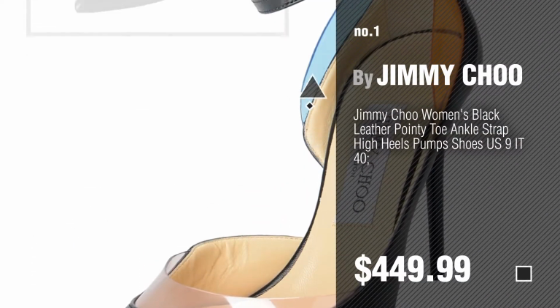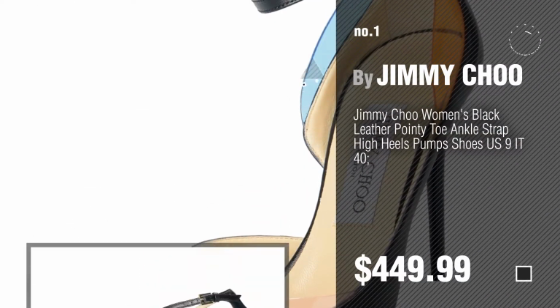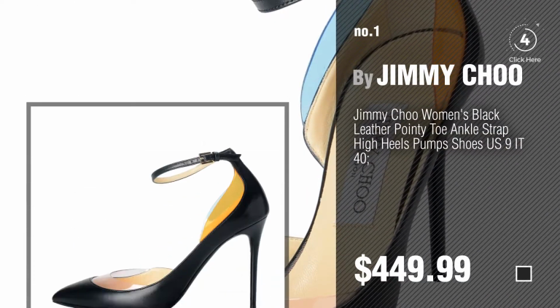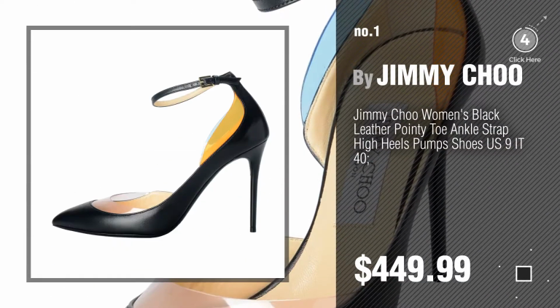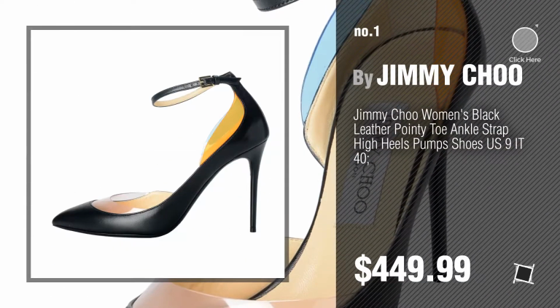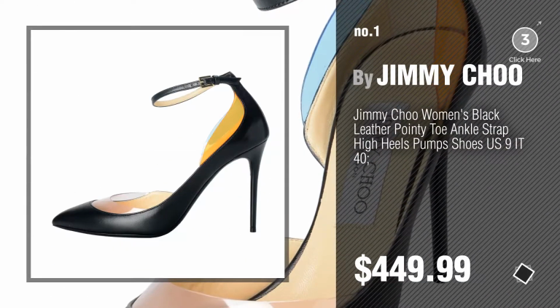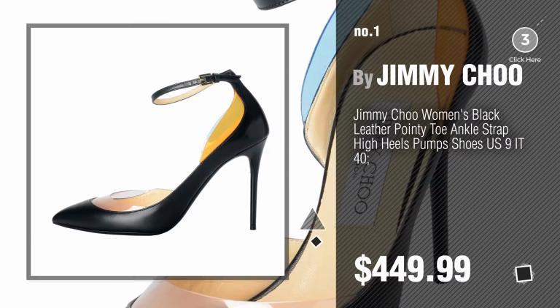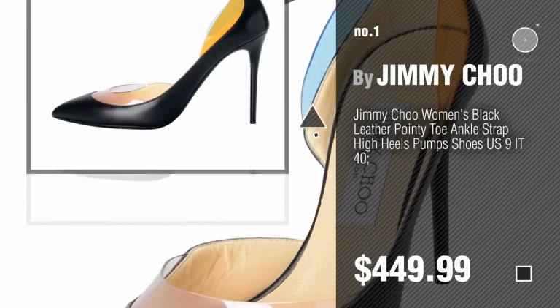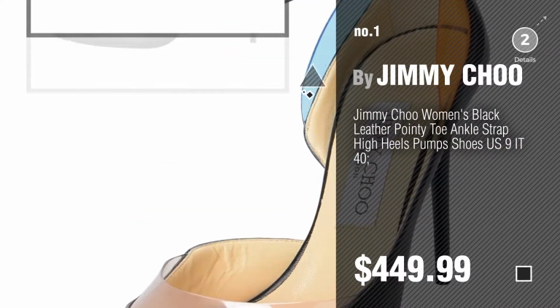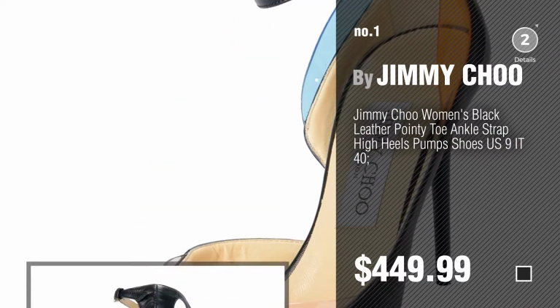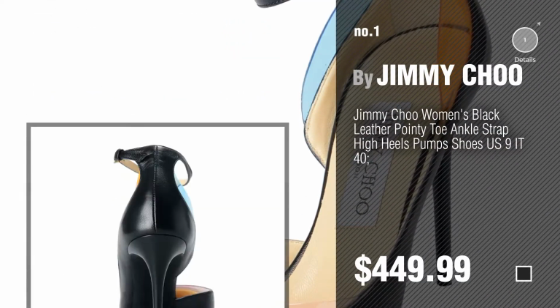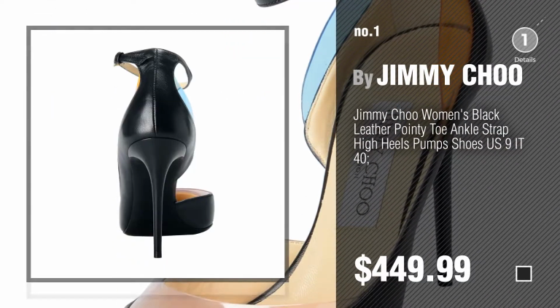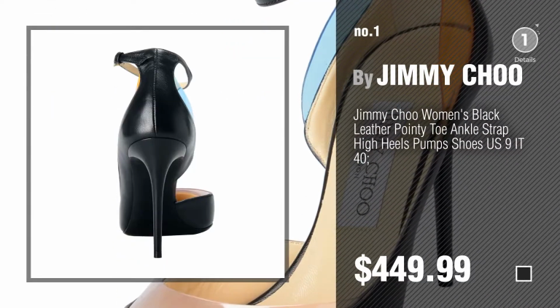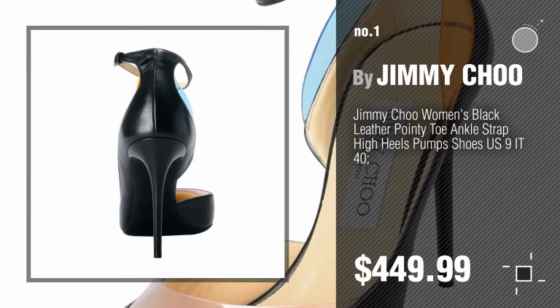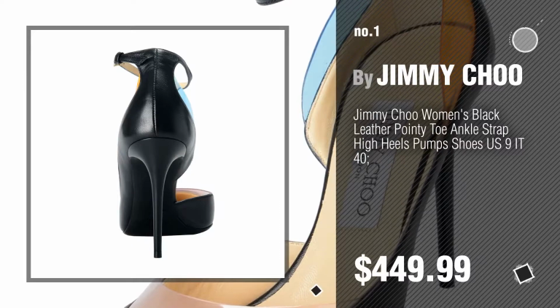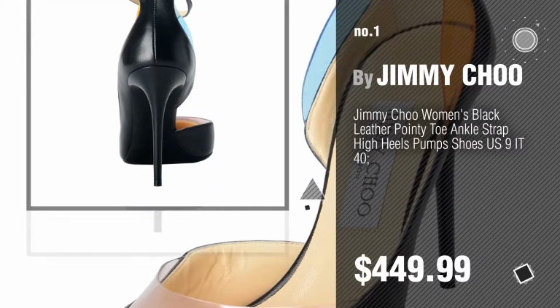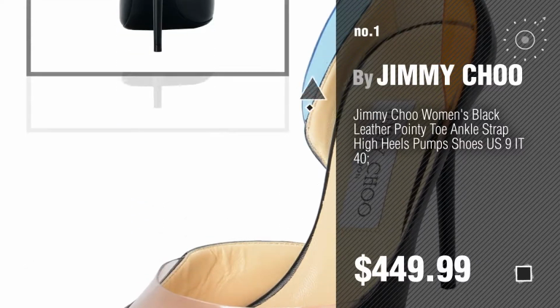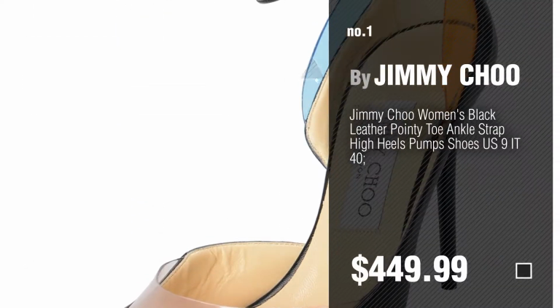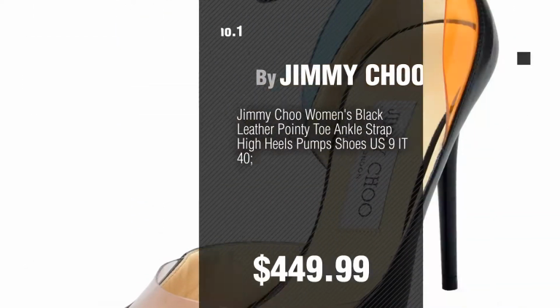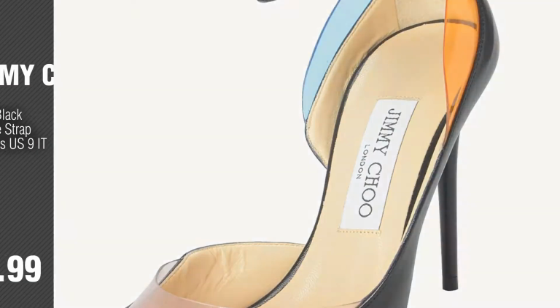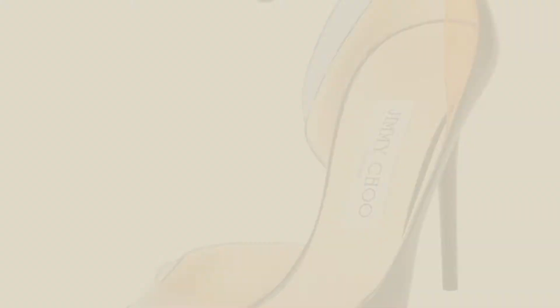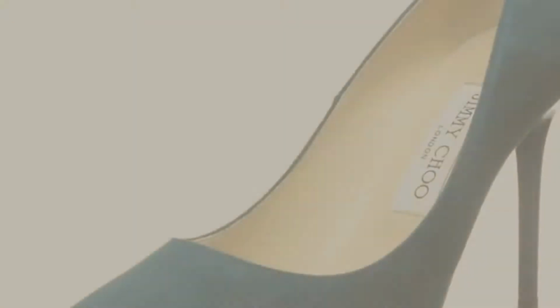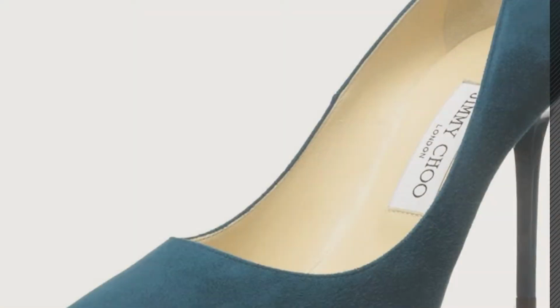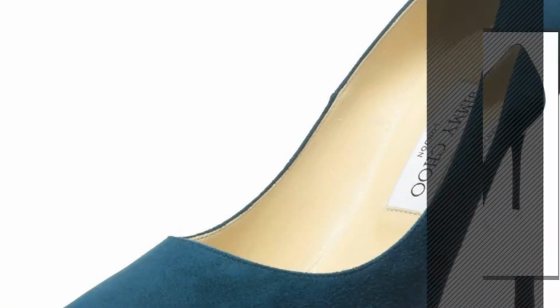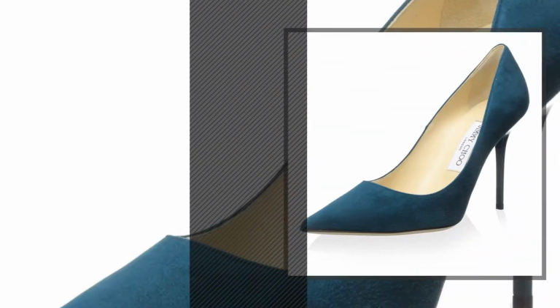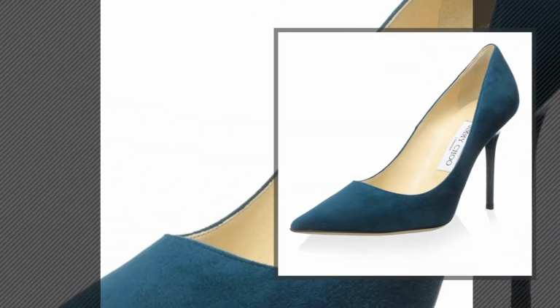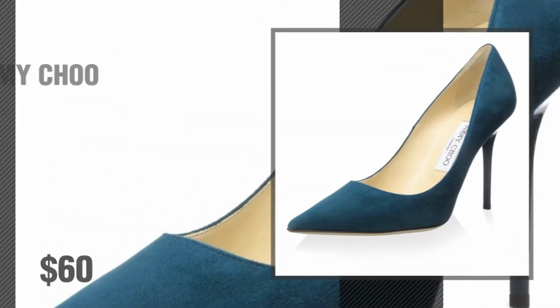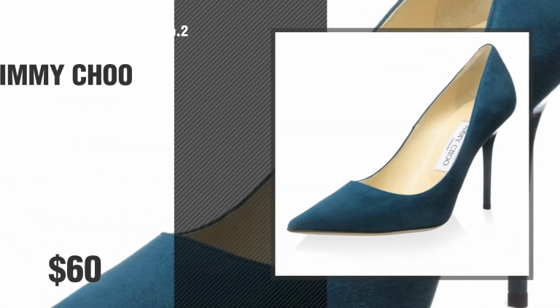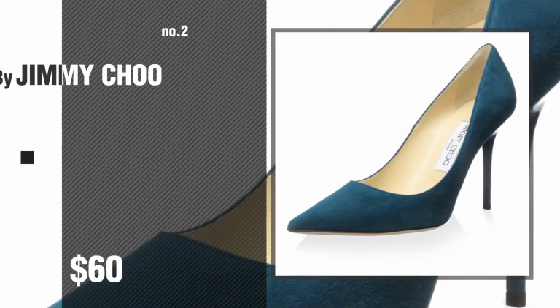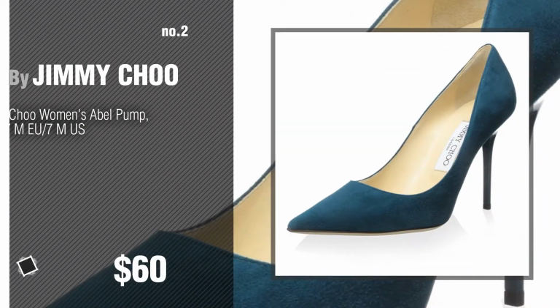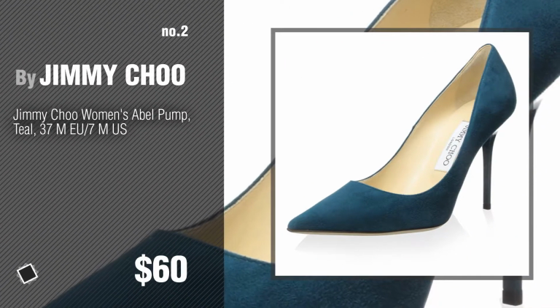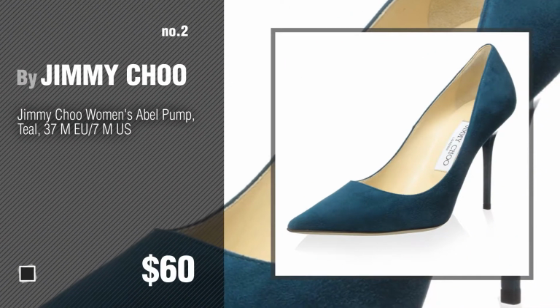Watch this video and get inspired. Number 2, another great product by Jimmy Choo.